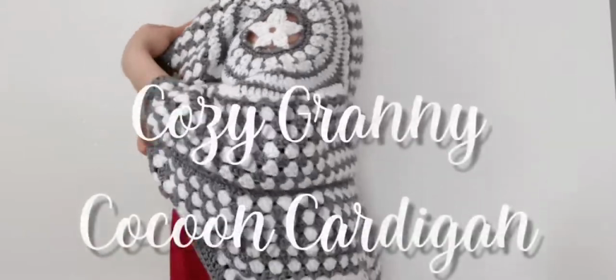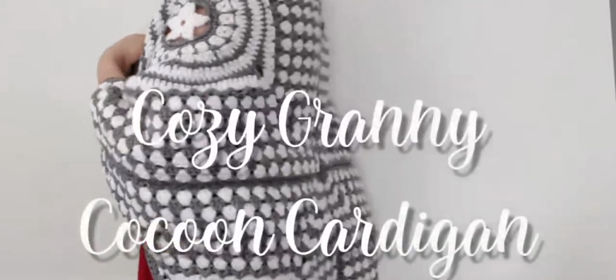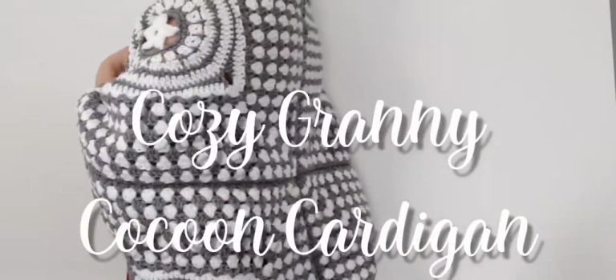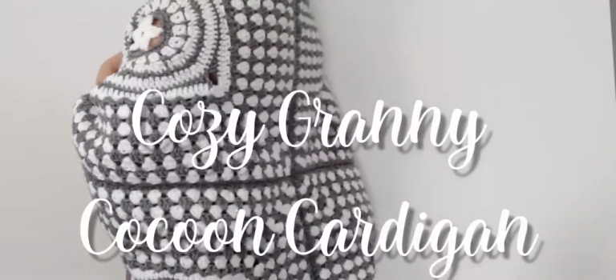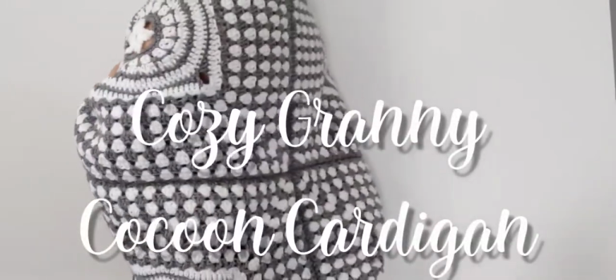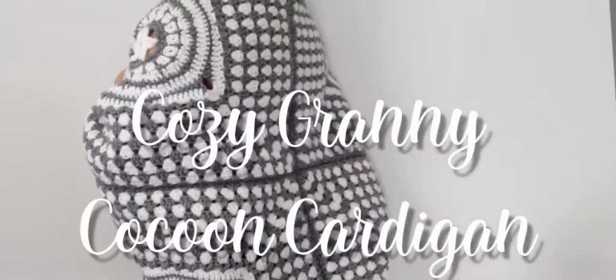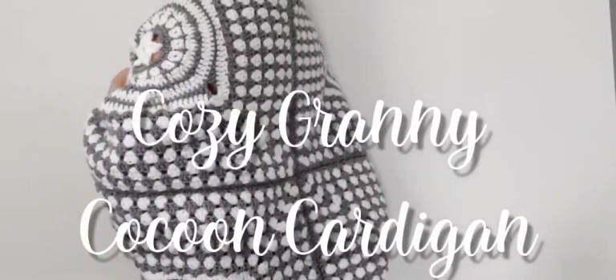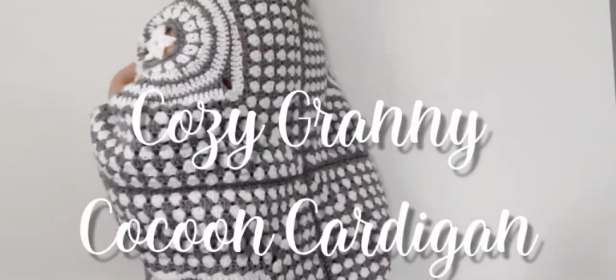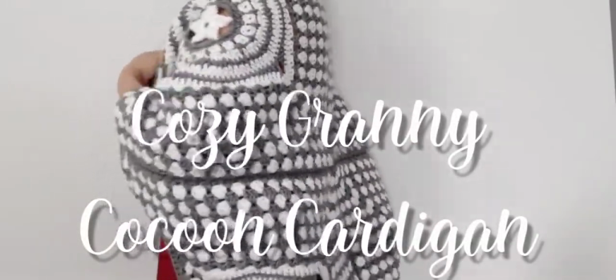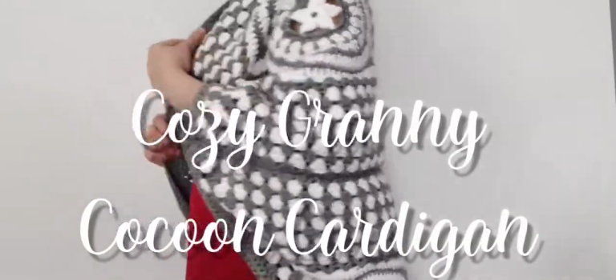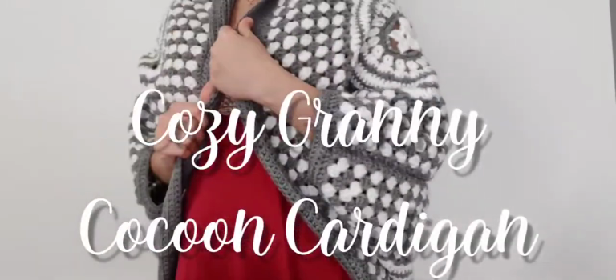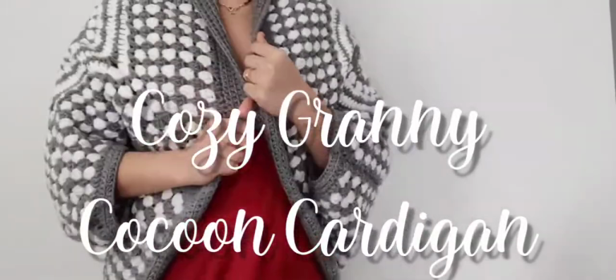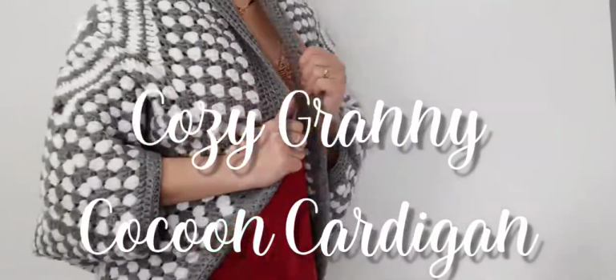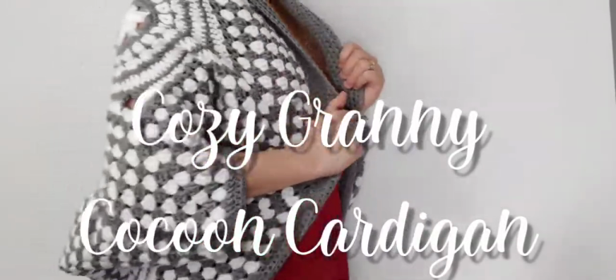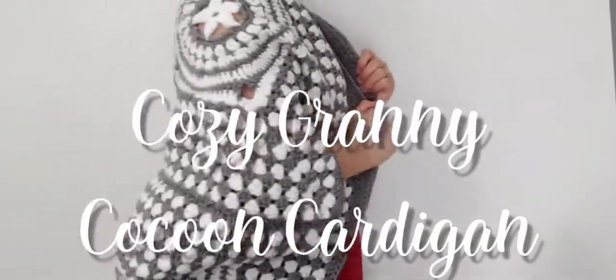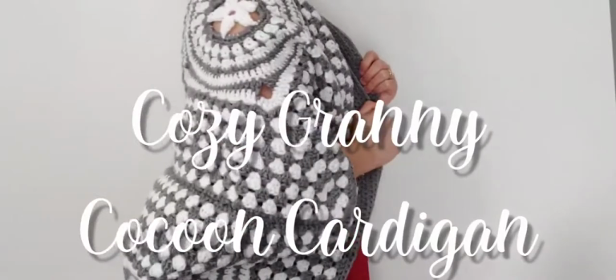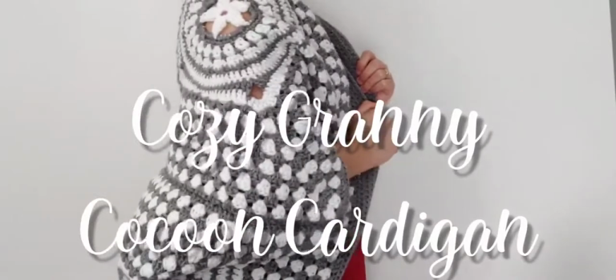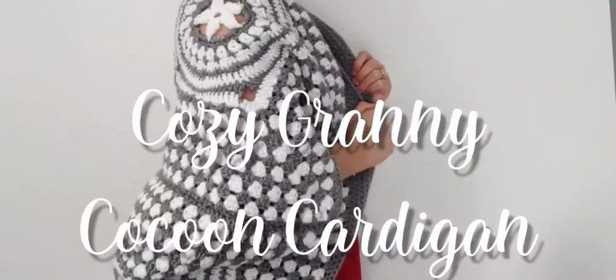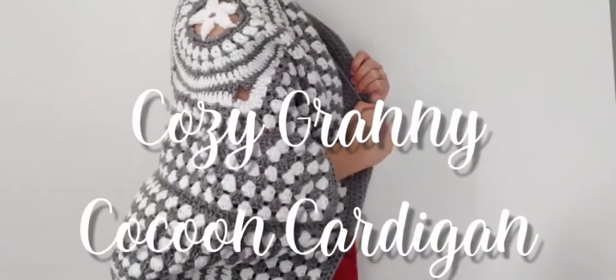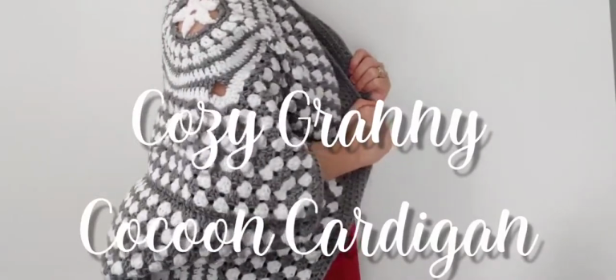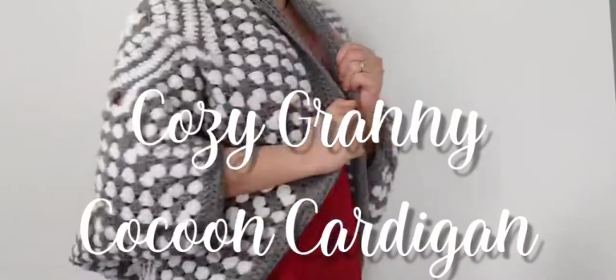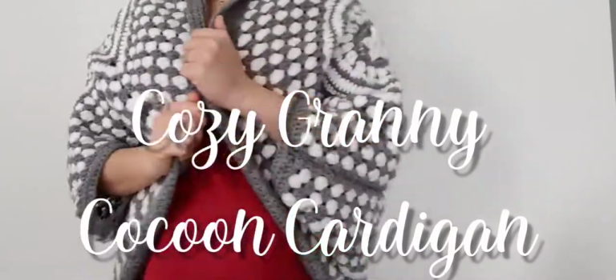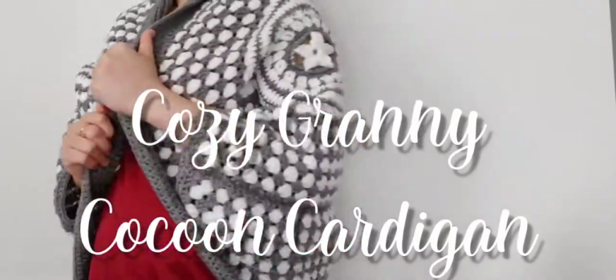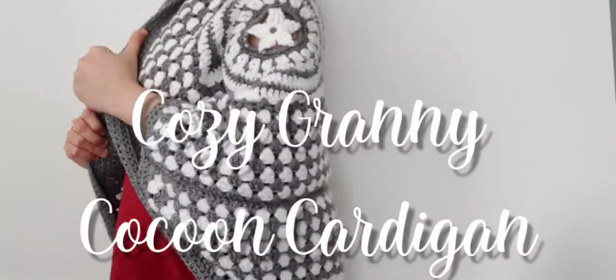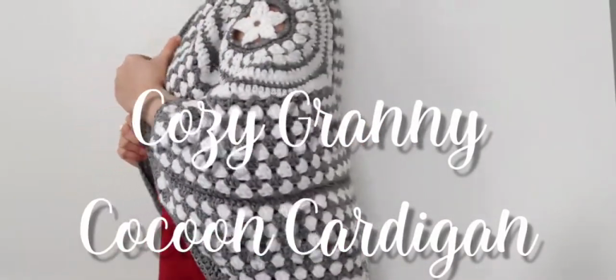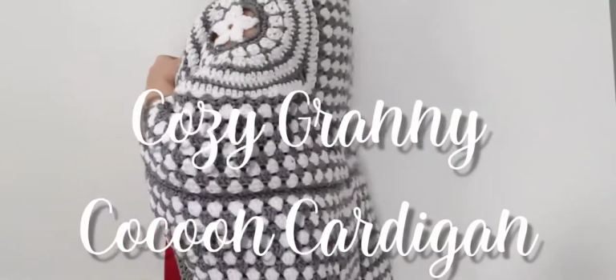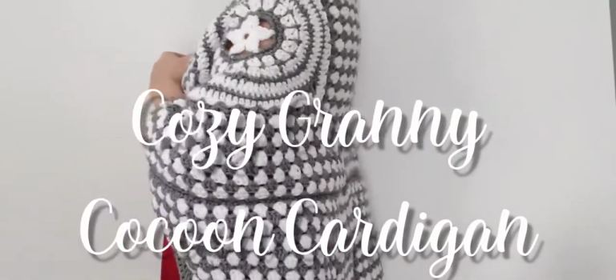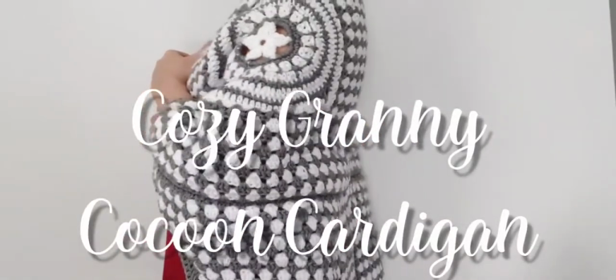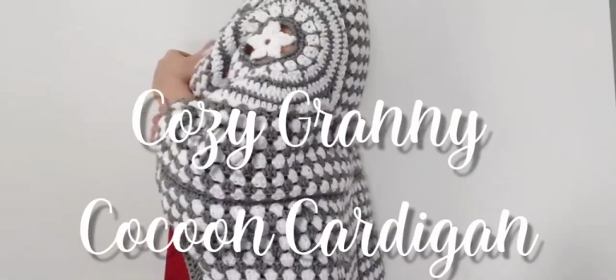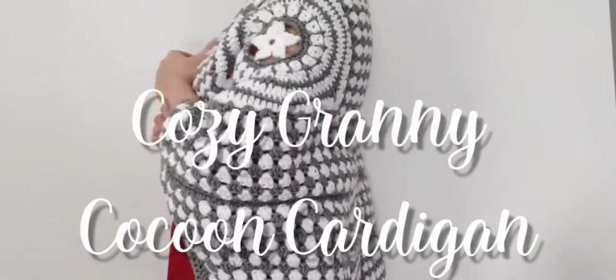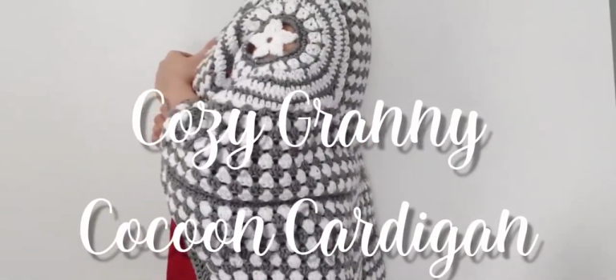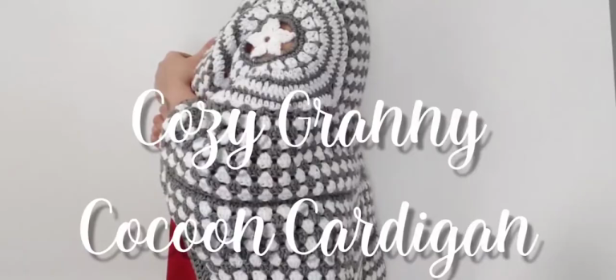In today's video, I am going to make this beautiful cozy granny cocoon cardigan. I will explain shortly what we are going to do to make this cardigan.